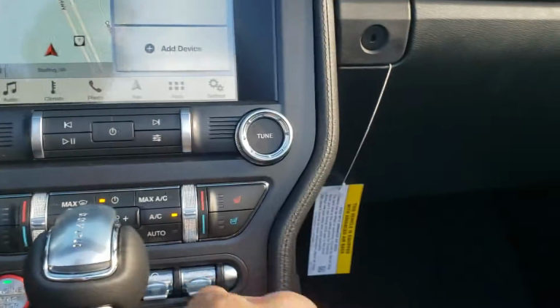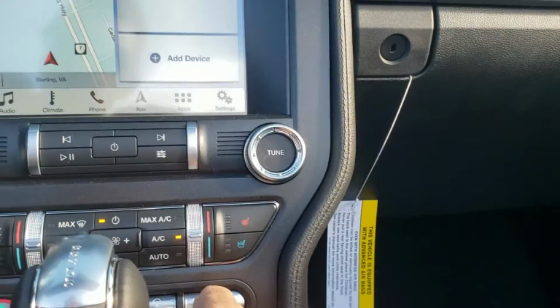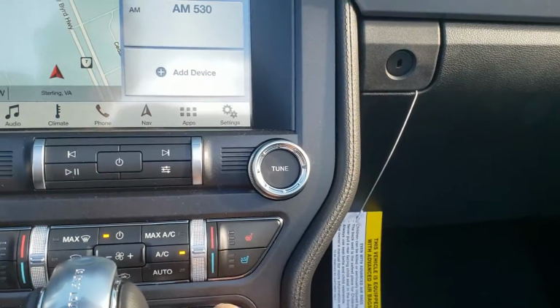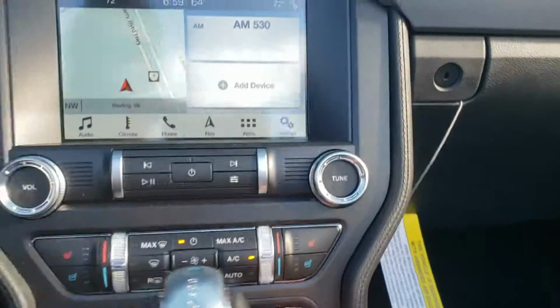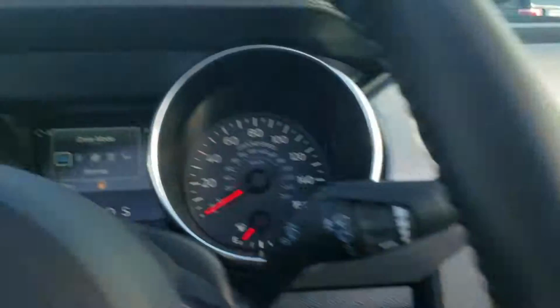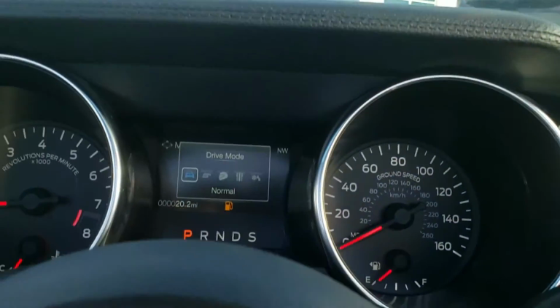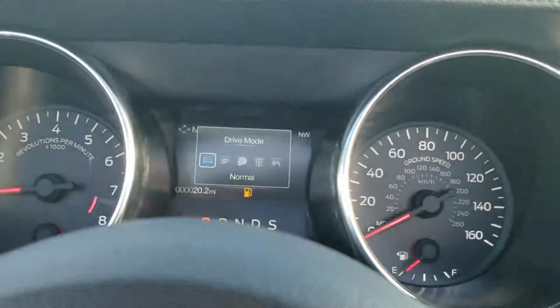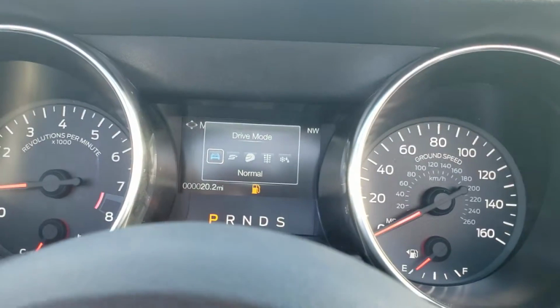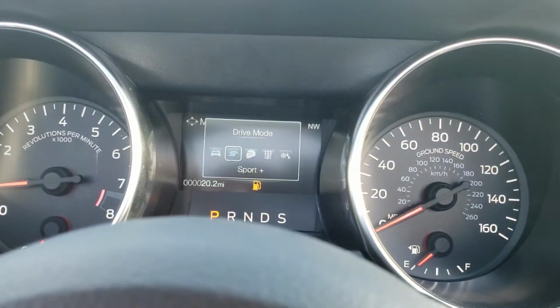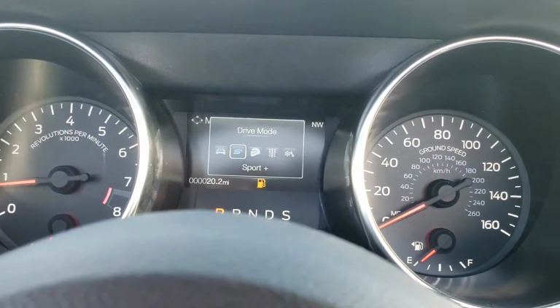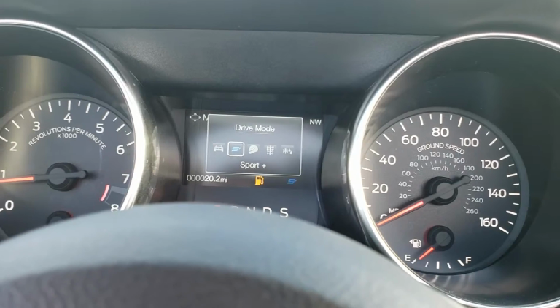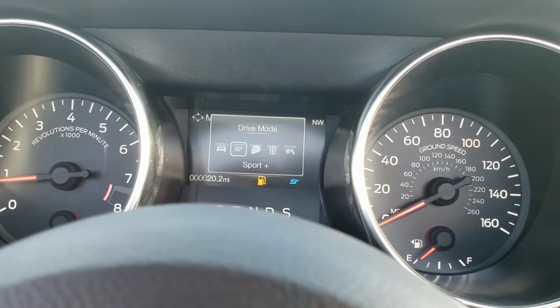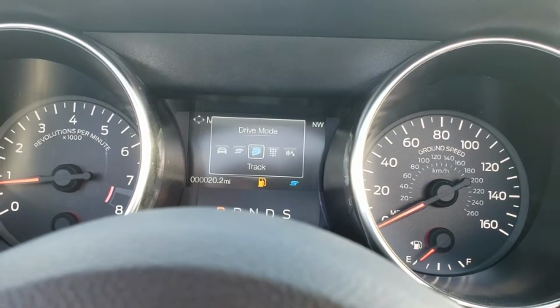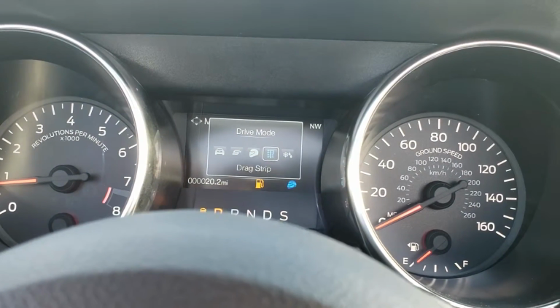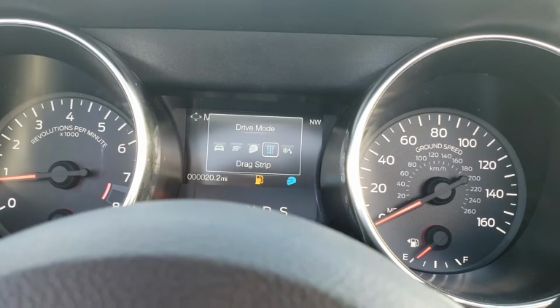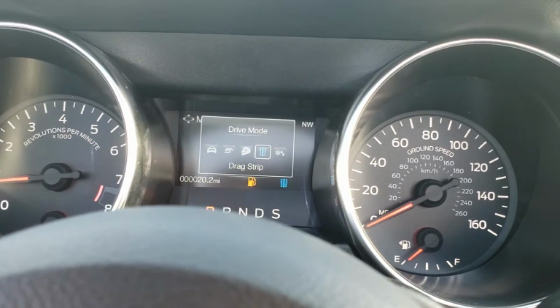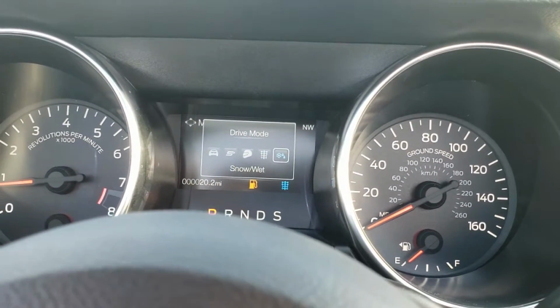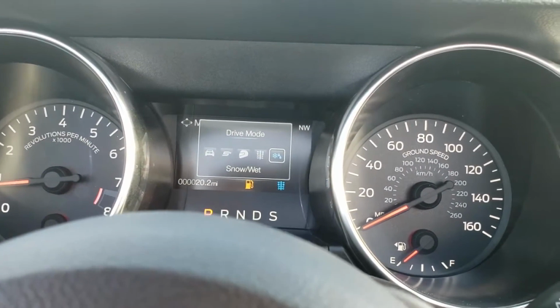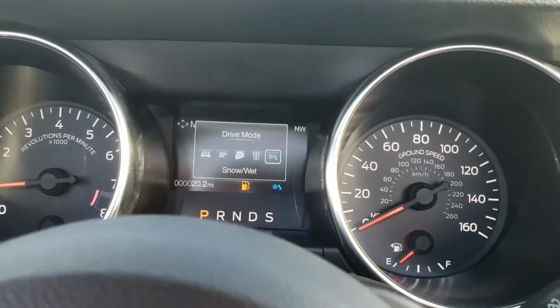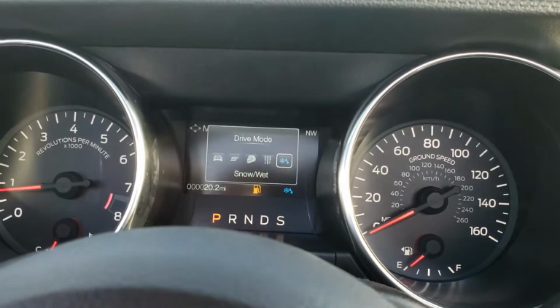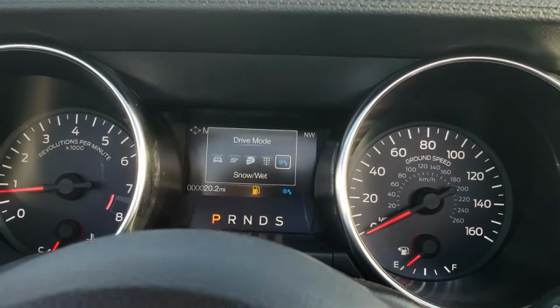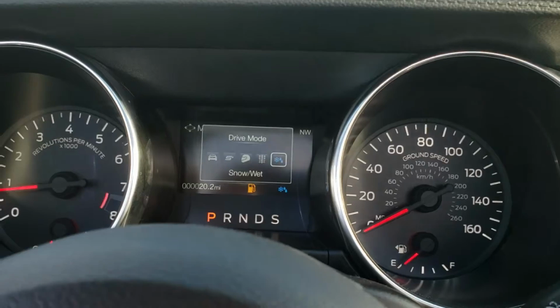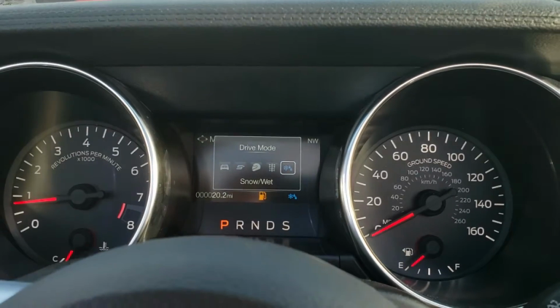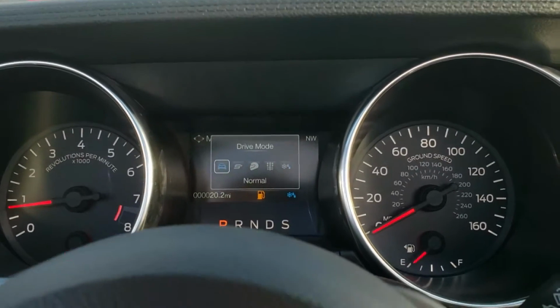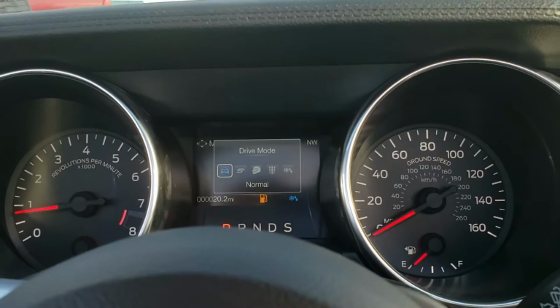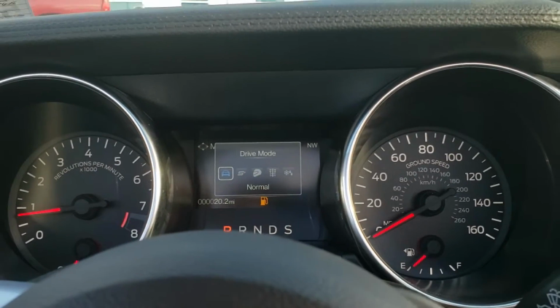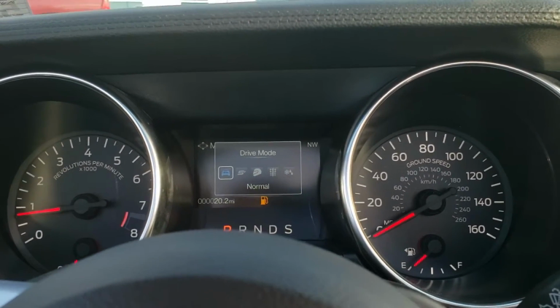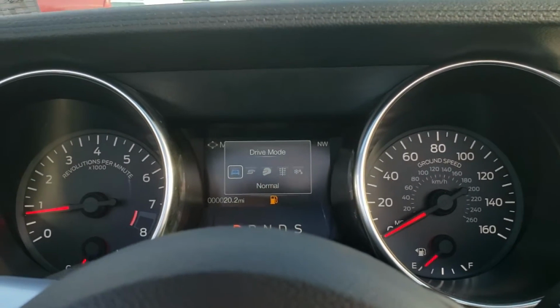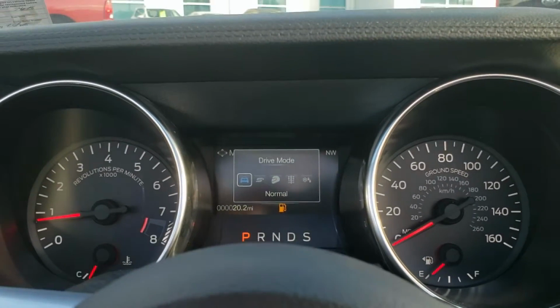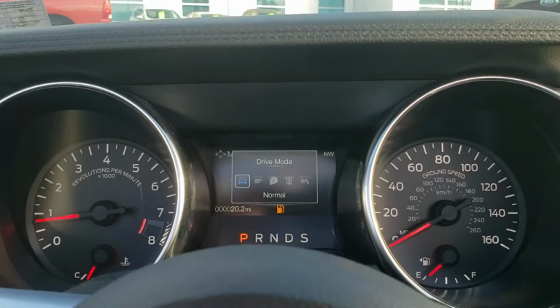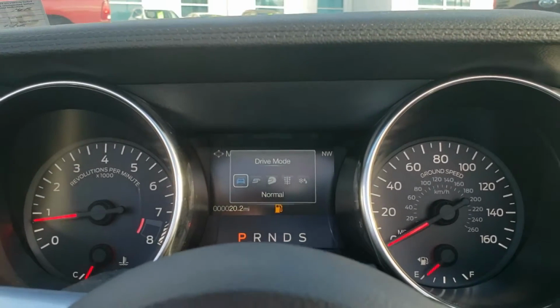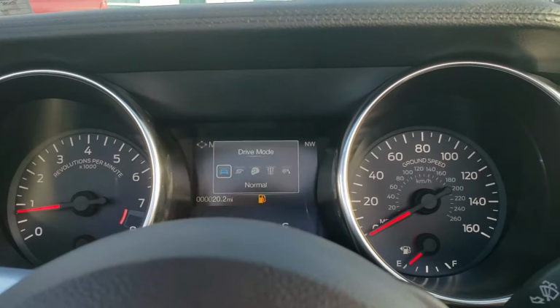This does have the different driving modes, so you can select normal, sport, track, drag strip, and snow/wet weather. So it's still safe to drive during some of the slippier rain or winter months.